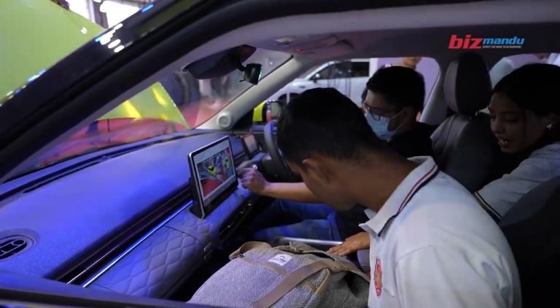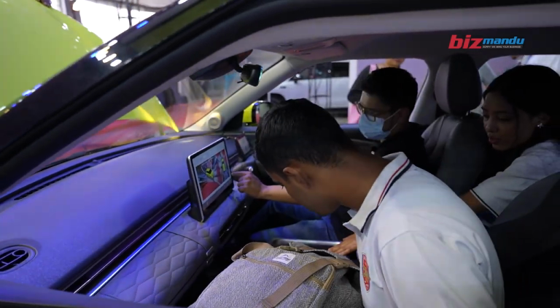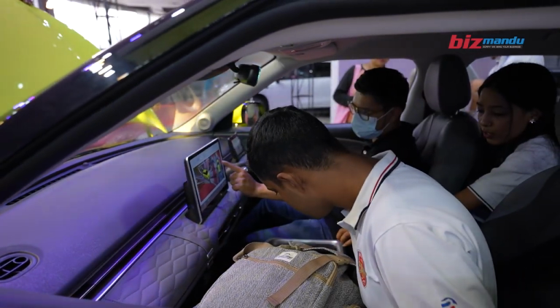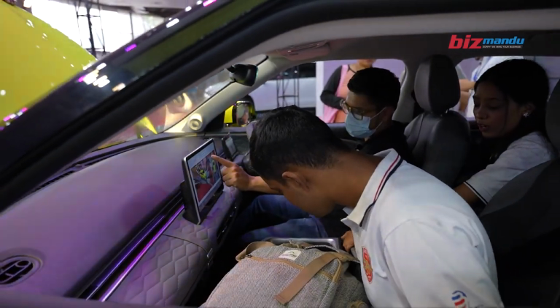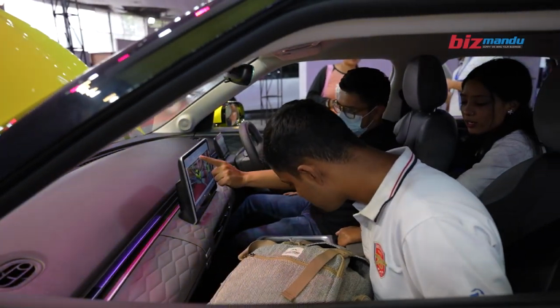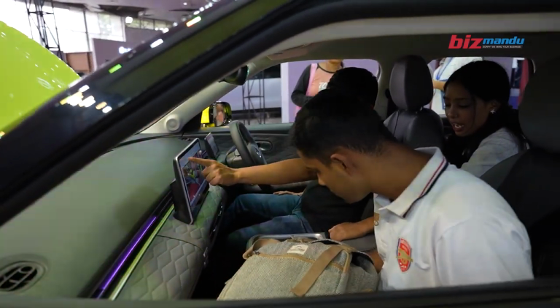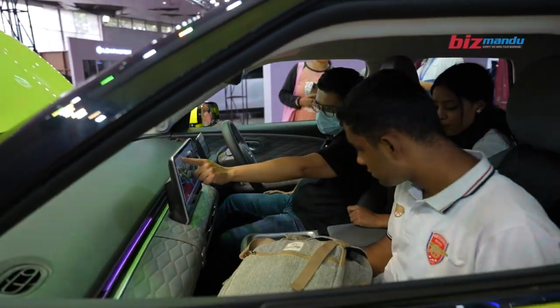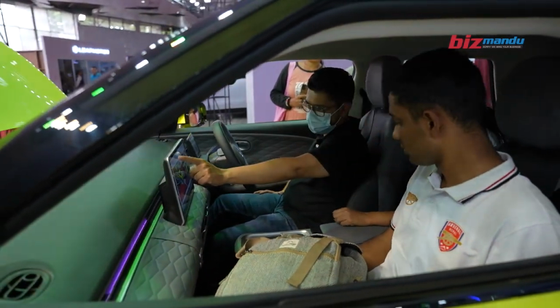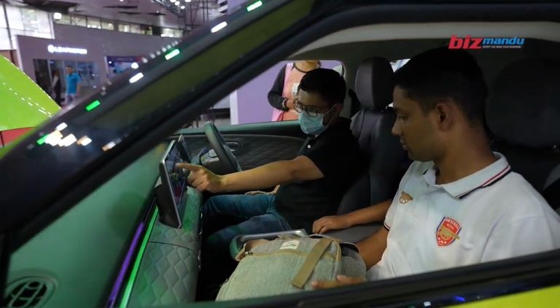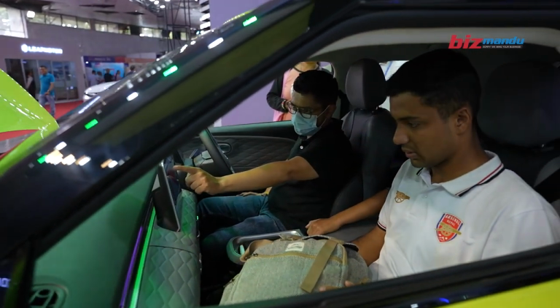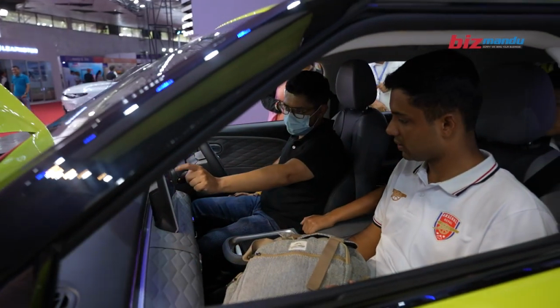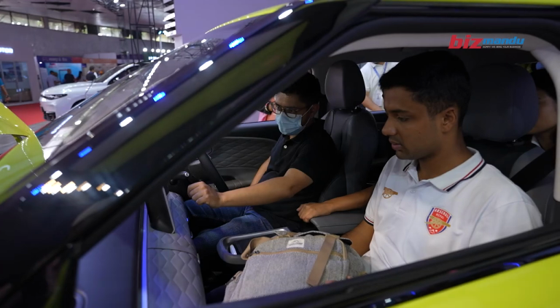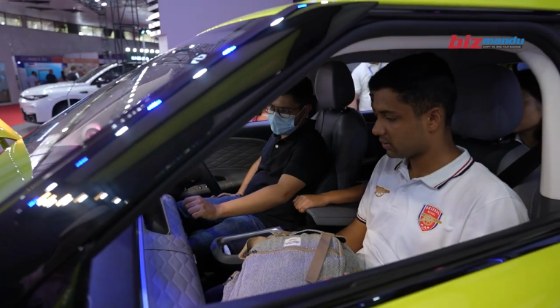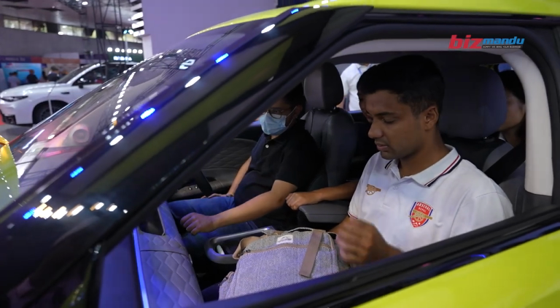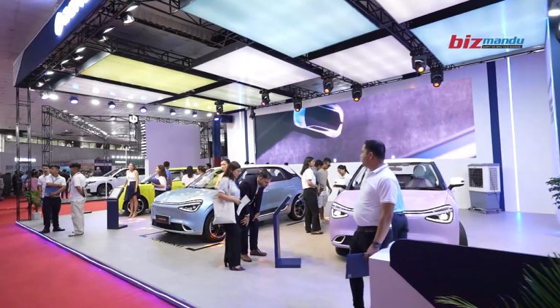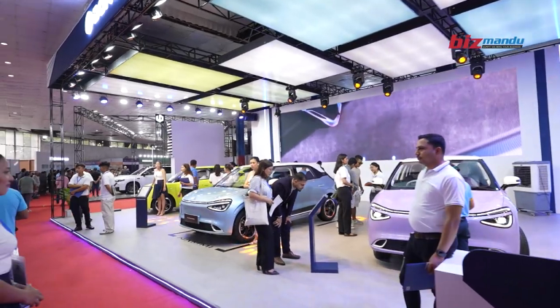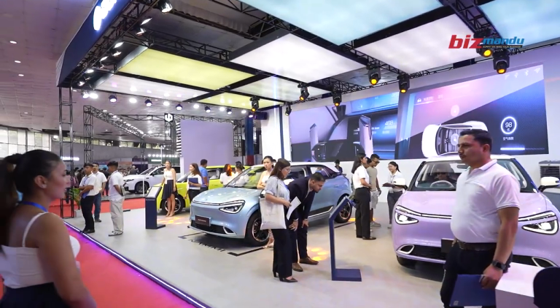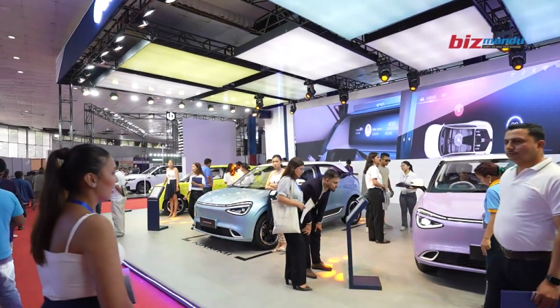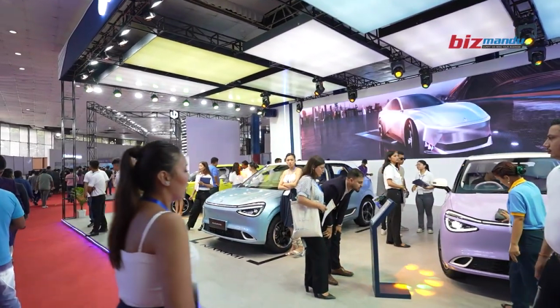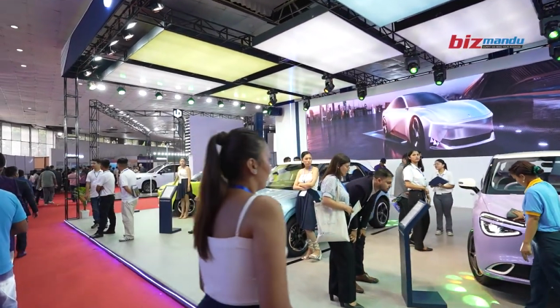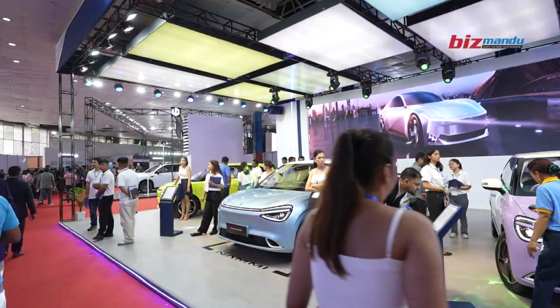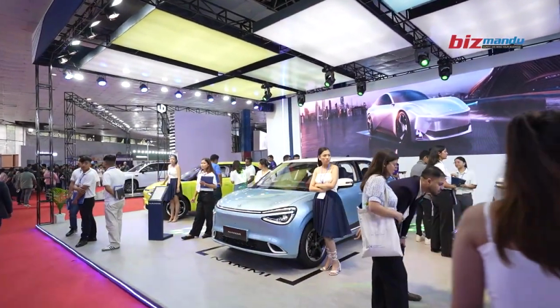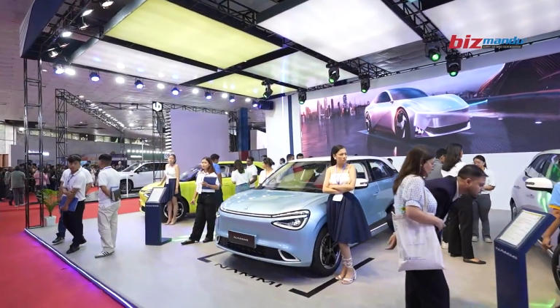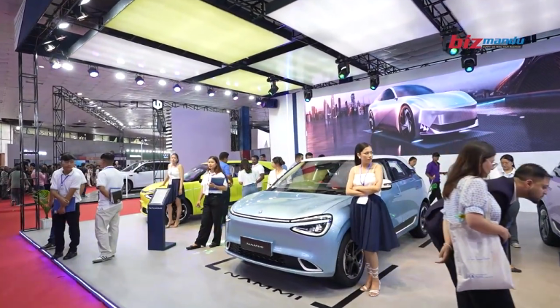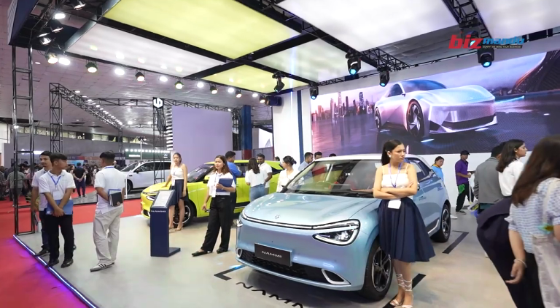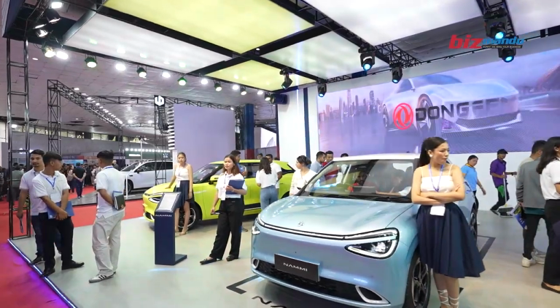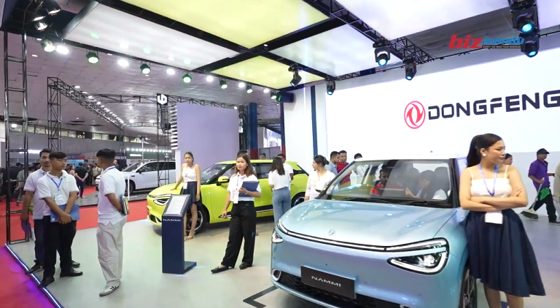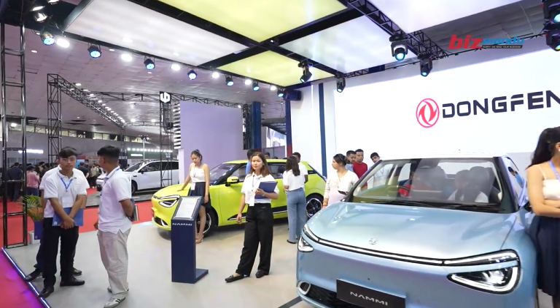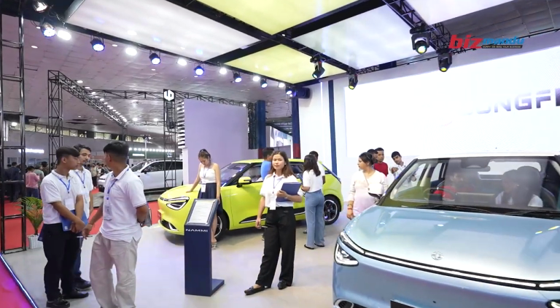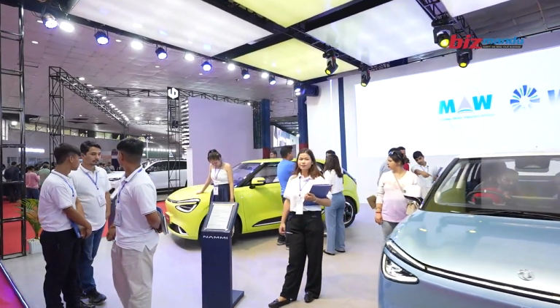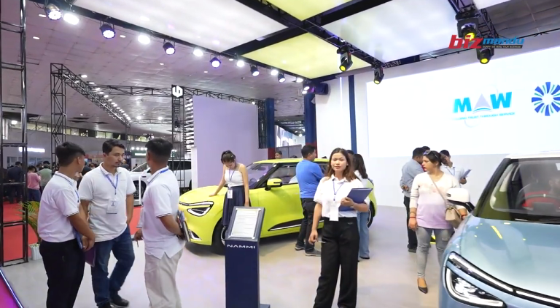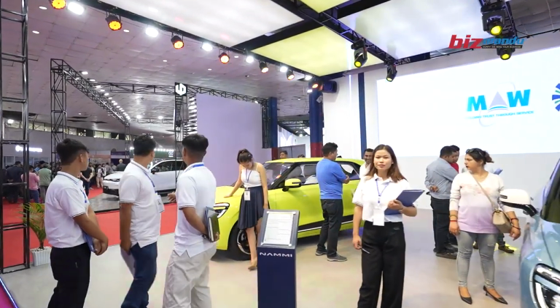We have 3 variants: E1, E2, and E3. Available colors are blue, white, green, and purple.